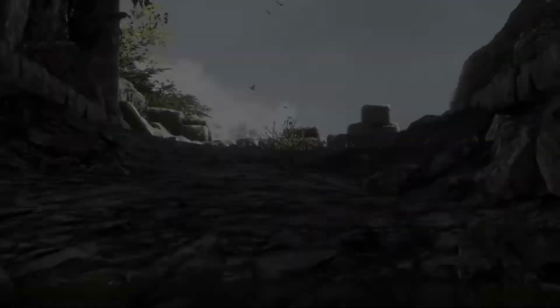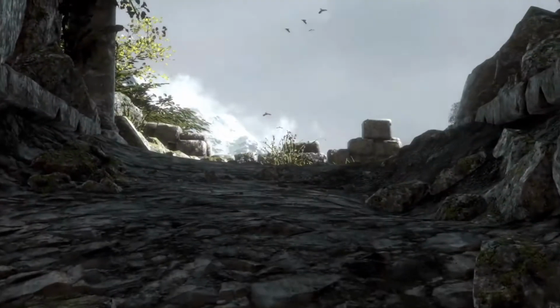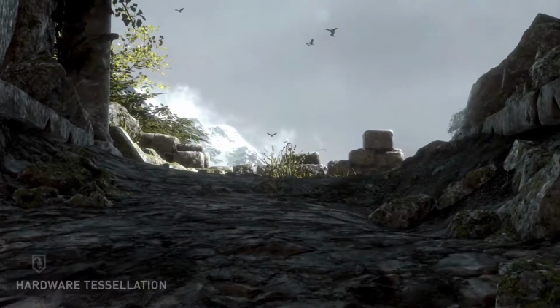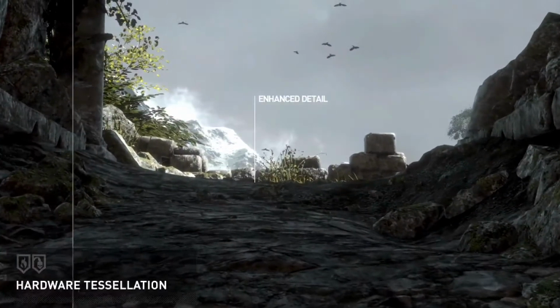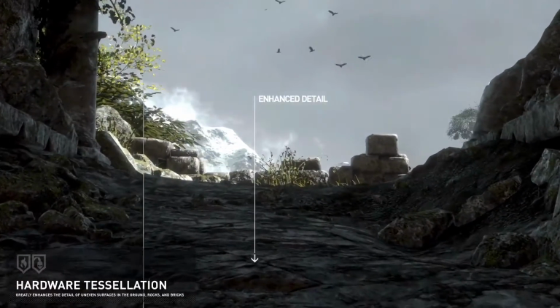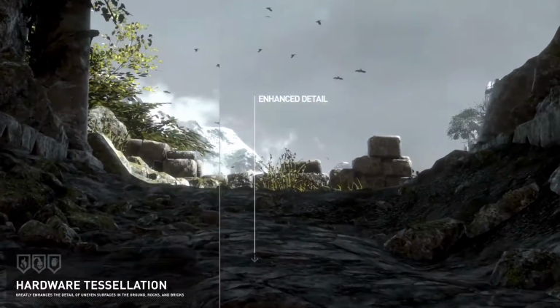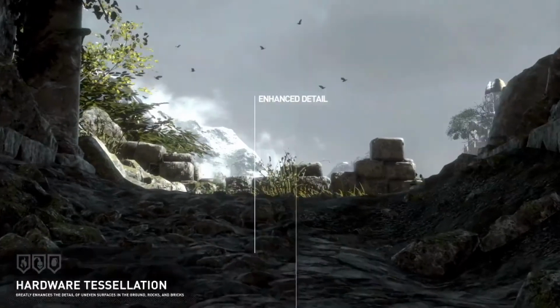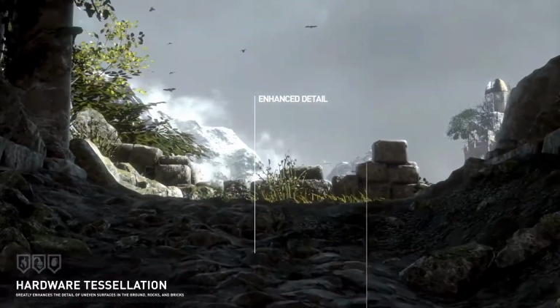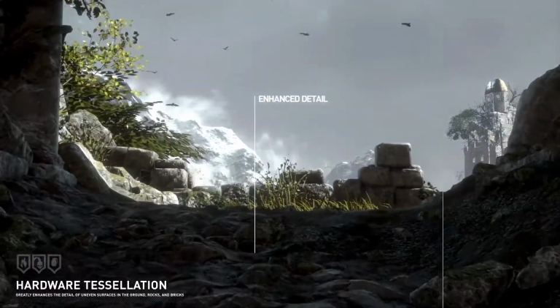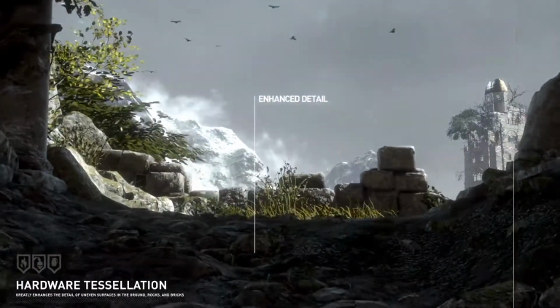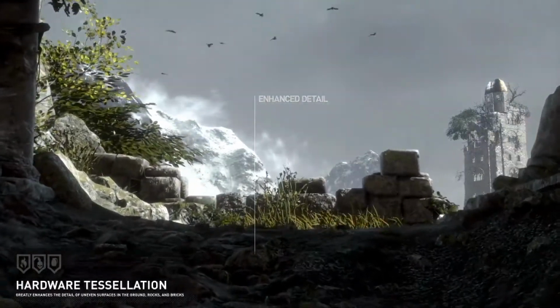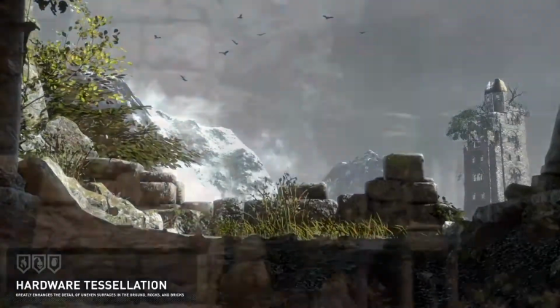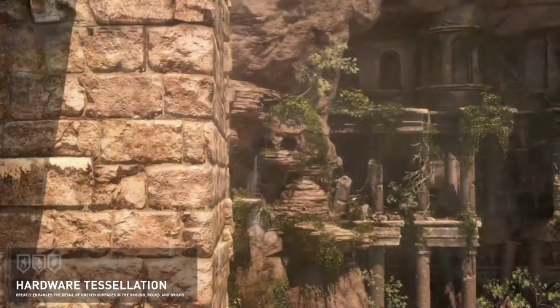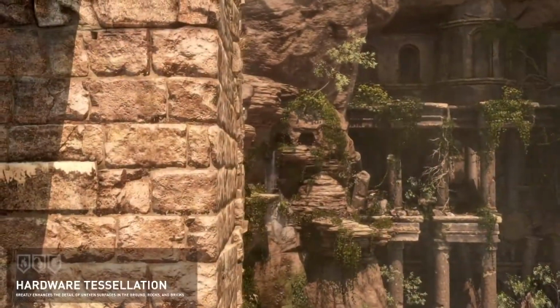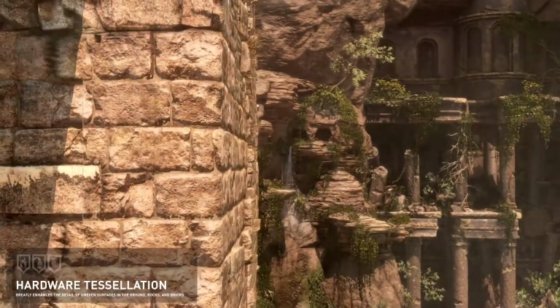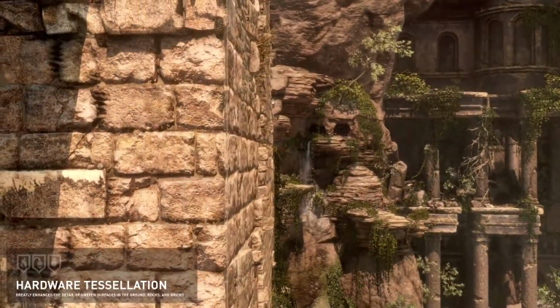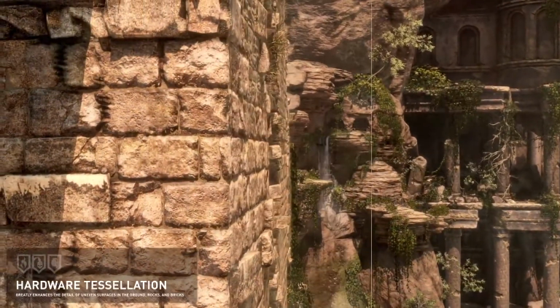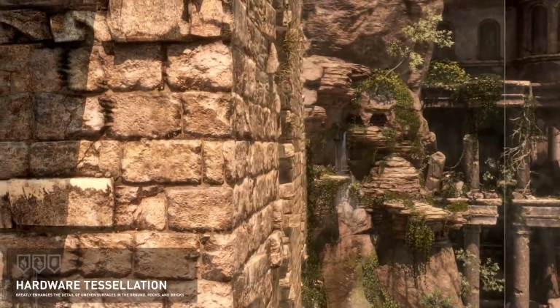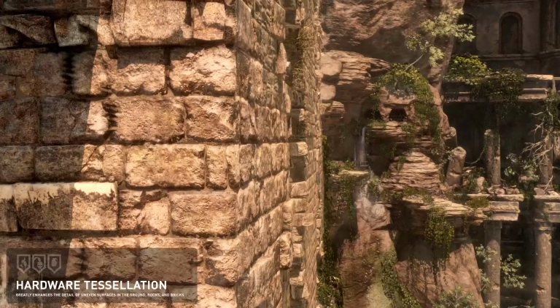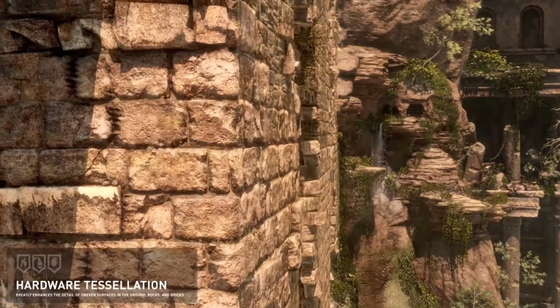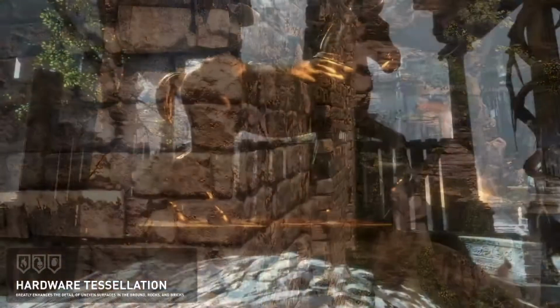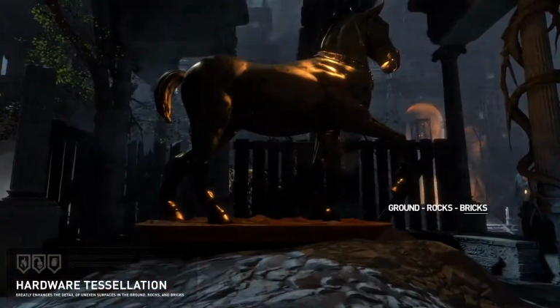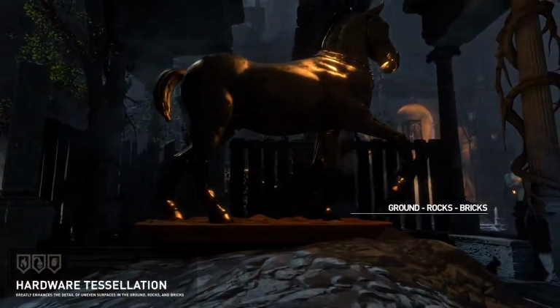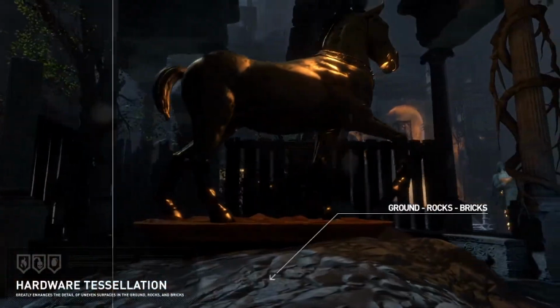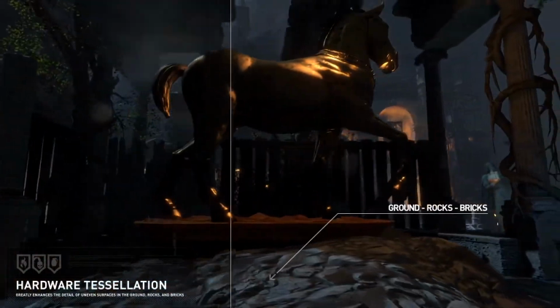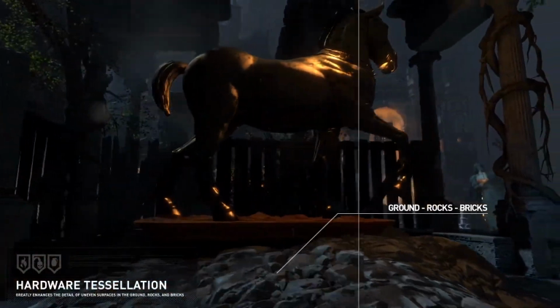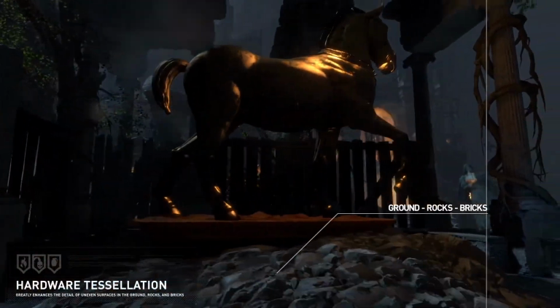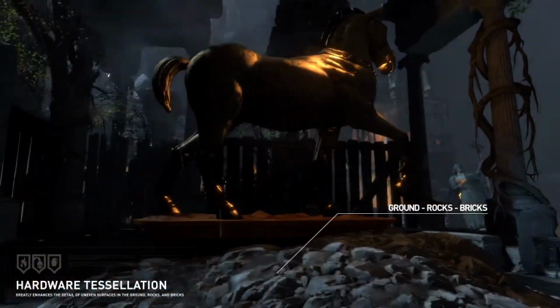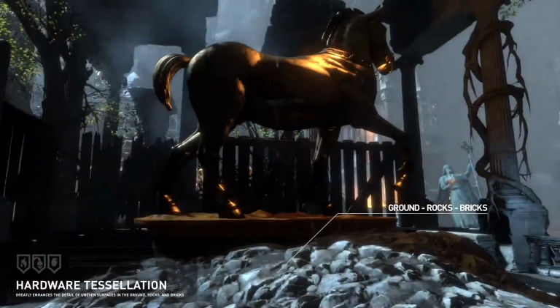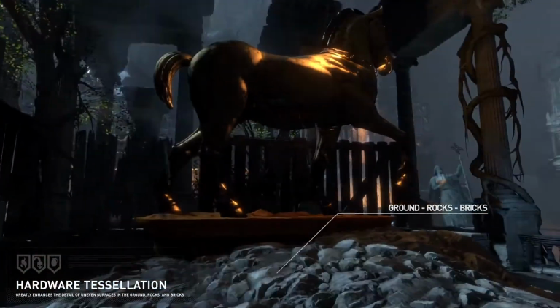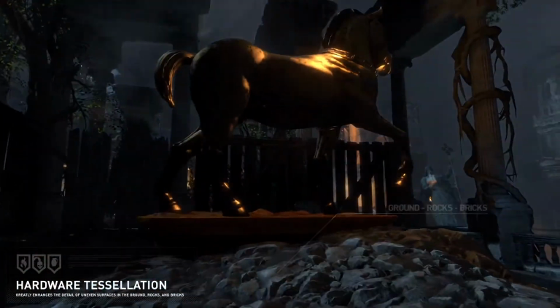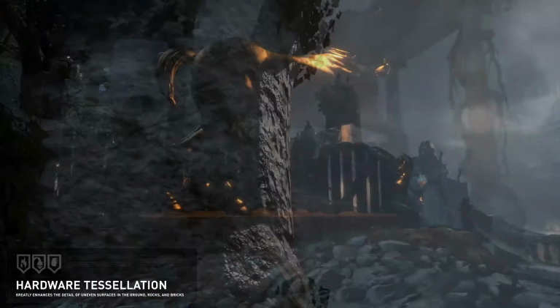Hardware tessellation greatly enhances the detail of uneven surfaces in the ground, rocks, and bricks. Silhouettes and surface features are geometrically represented when viewed up close, making the surfaces feel even more tangible and realistic.